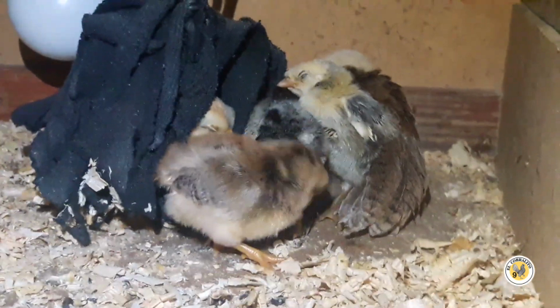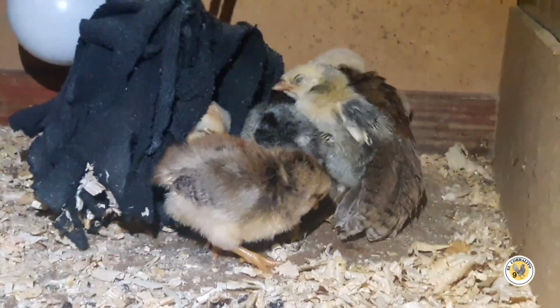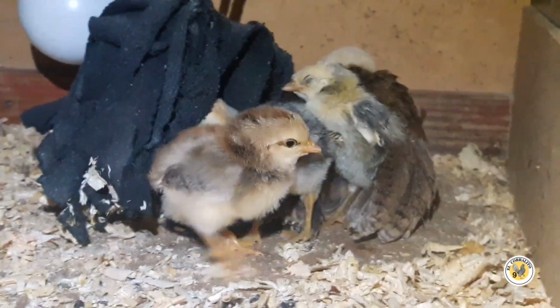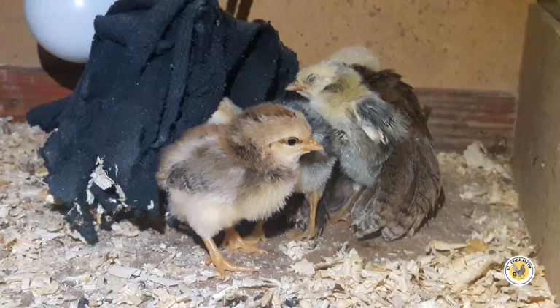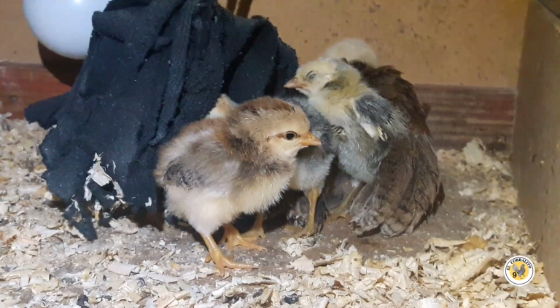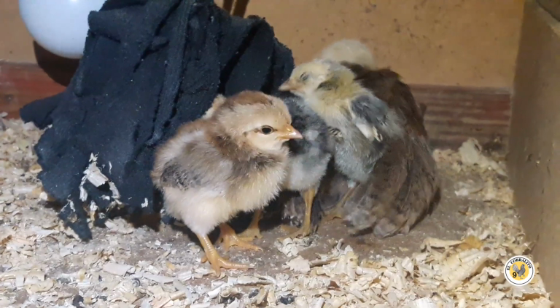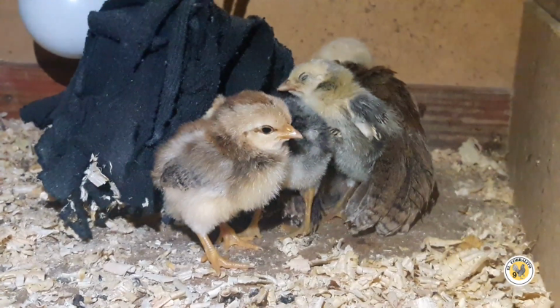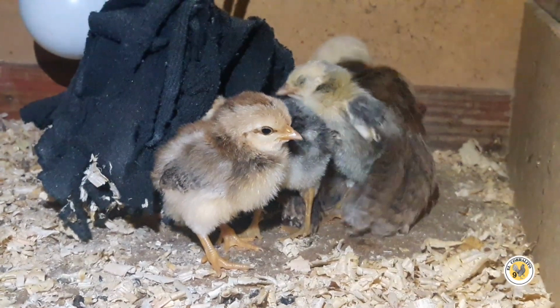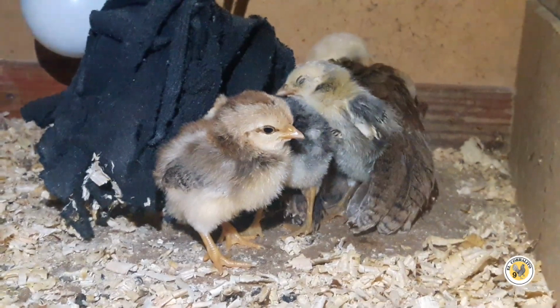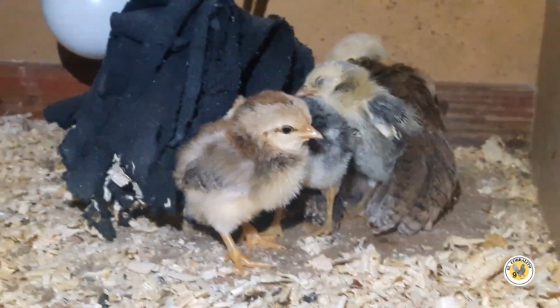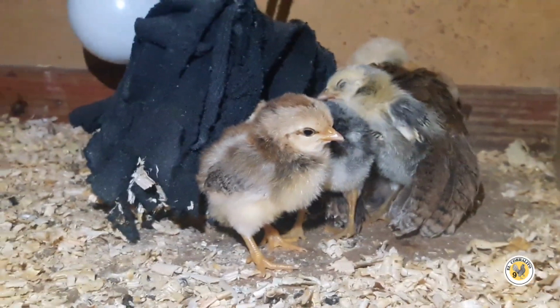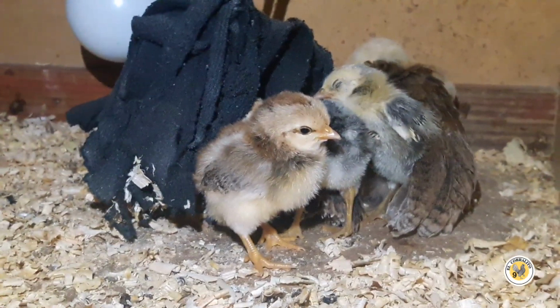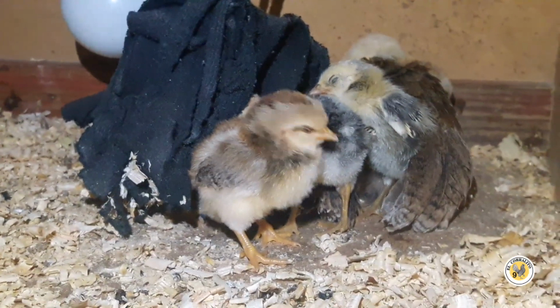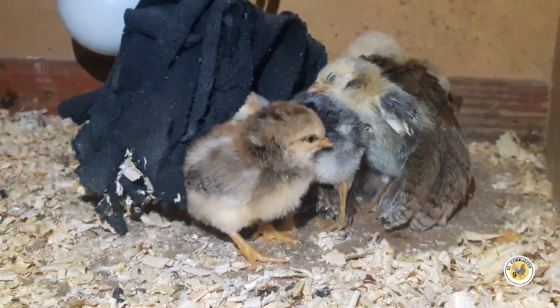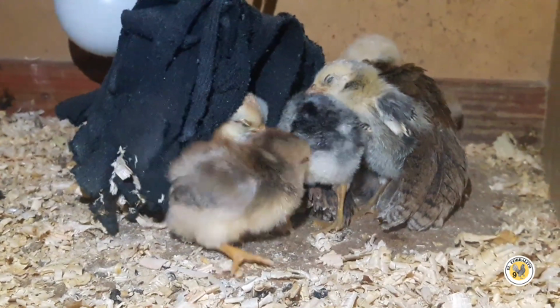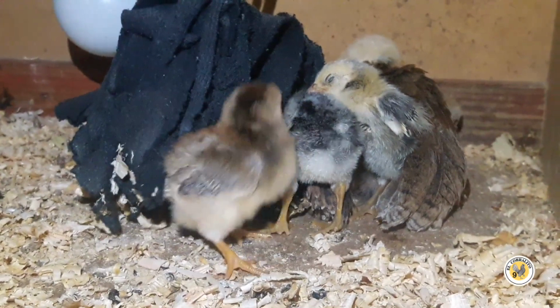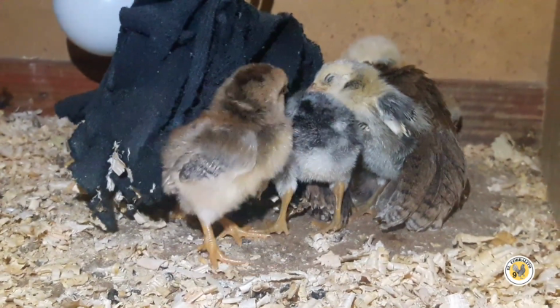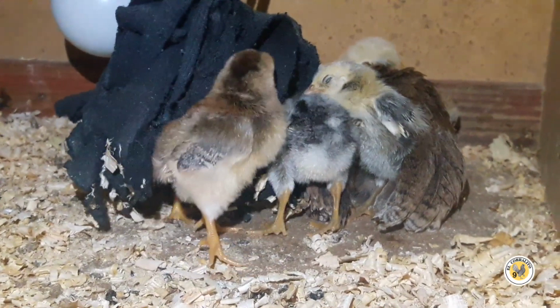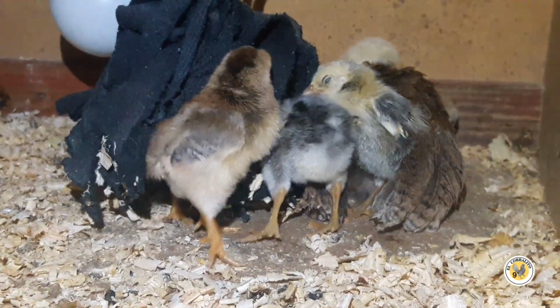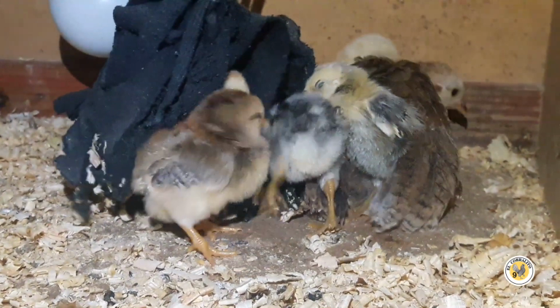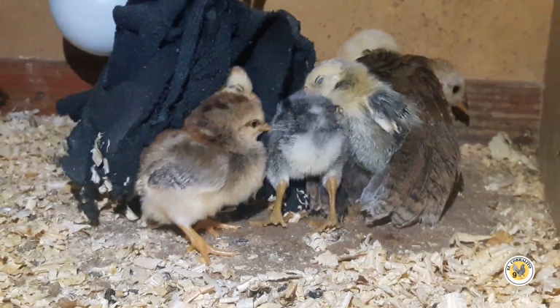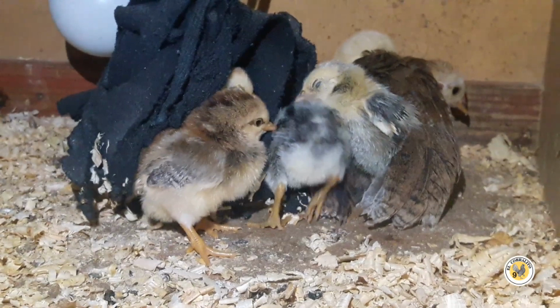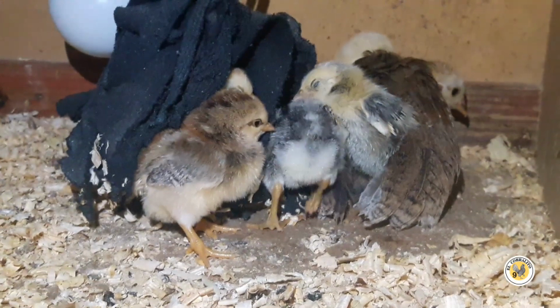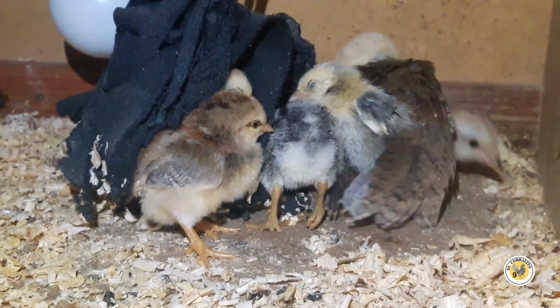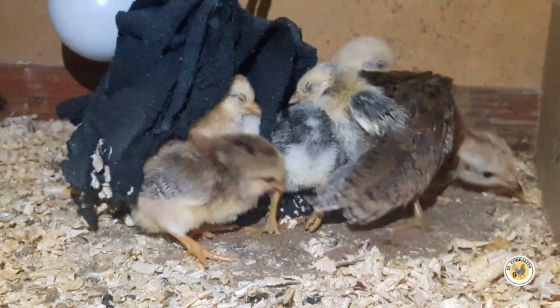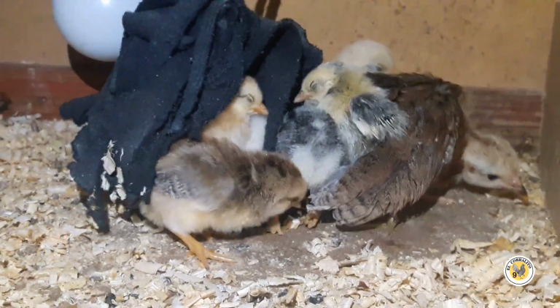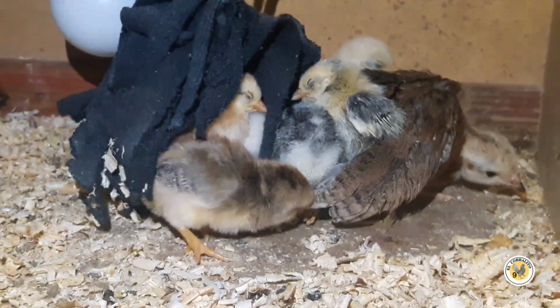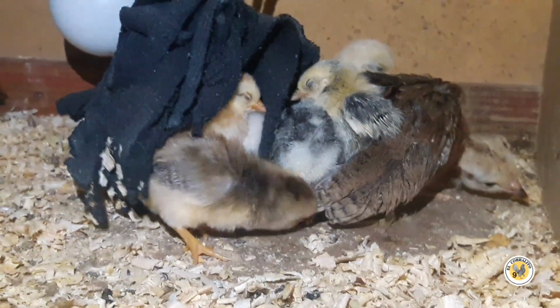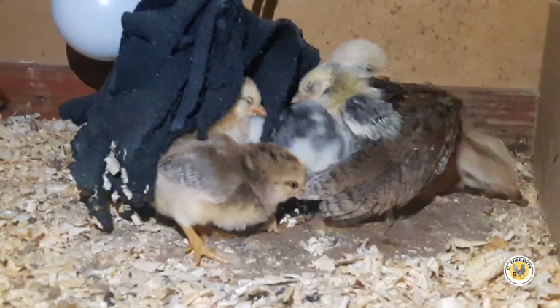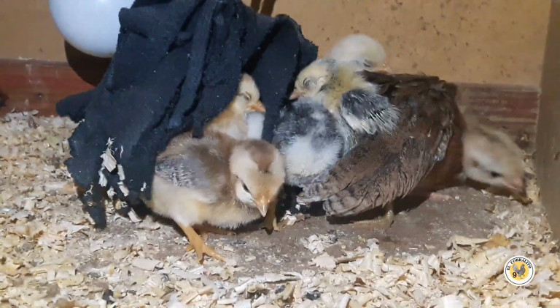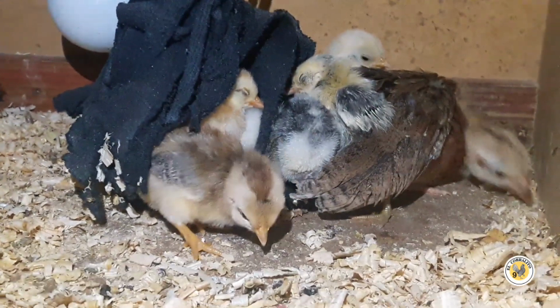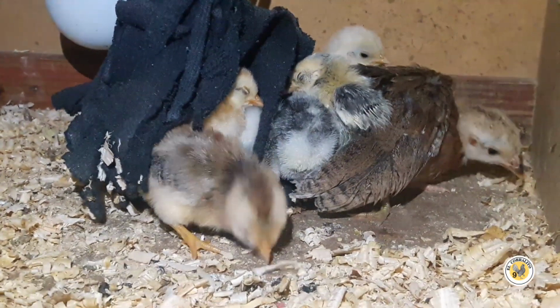Pues ya andan ahí, parece que ya se murió, pero no — así se duermen todos raros. Bueno, vamos a ver mañana qué onda.